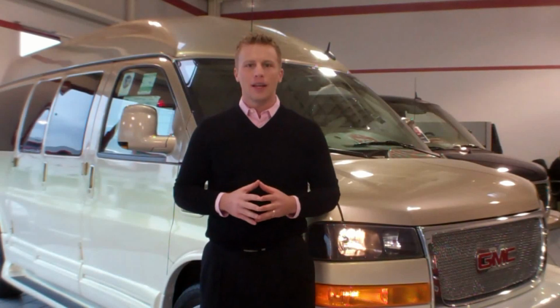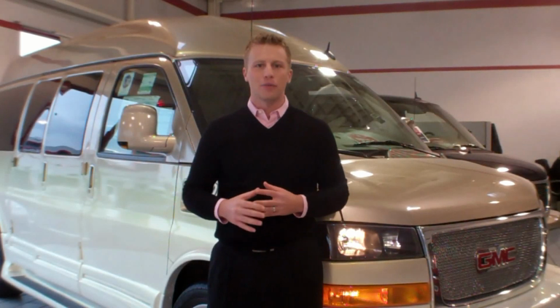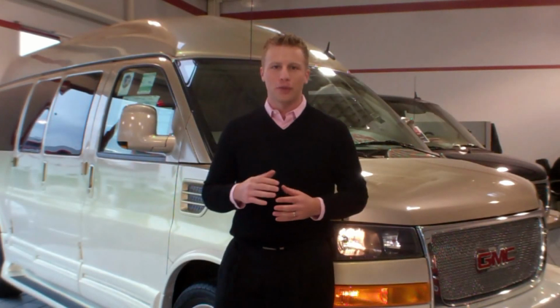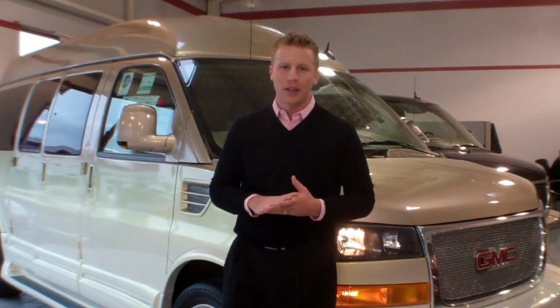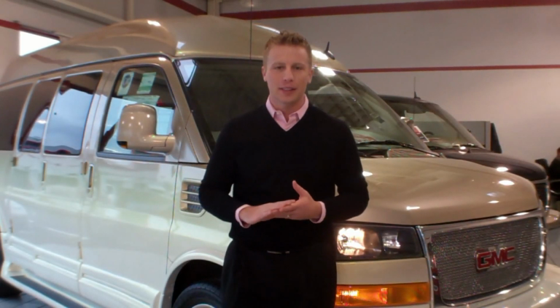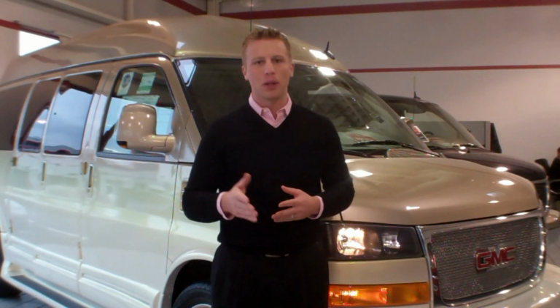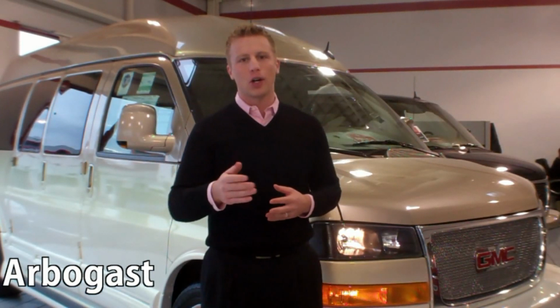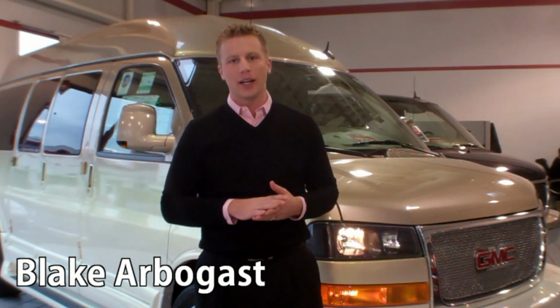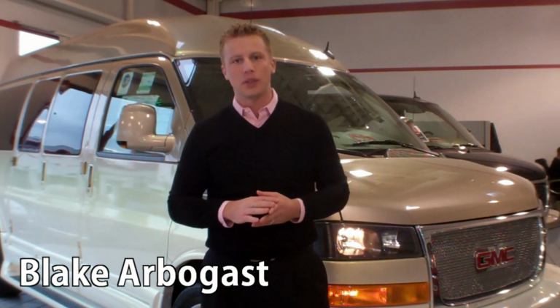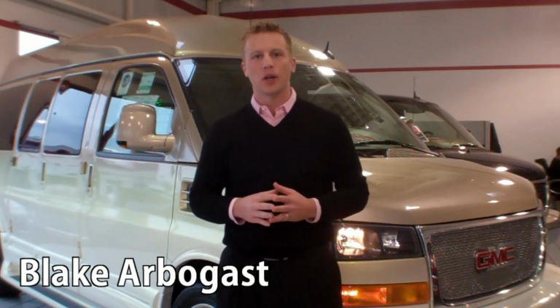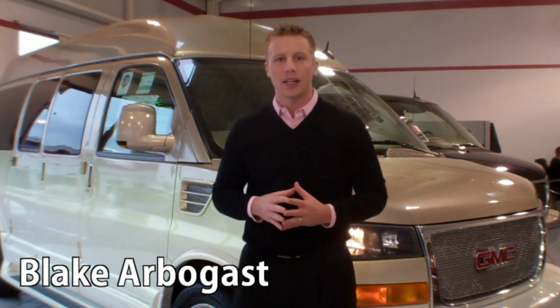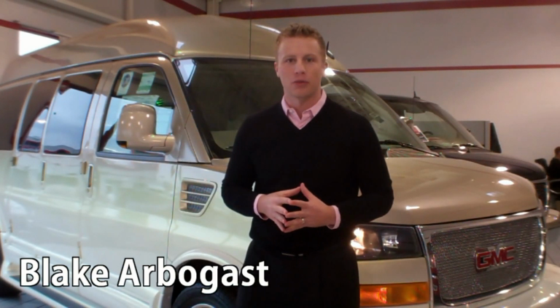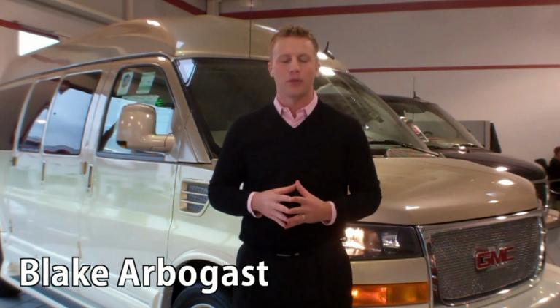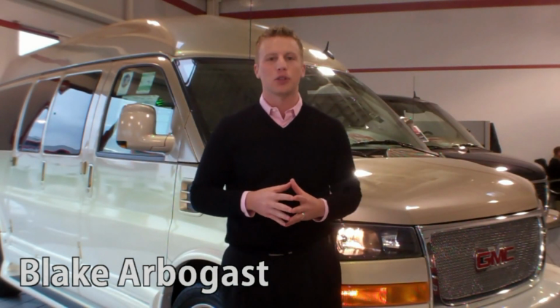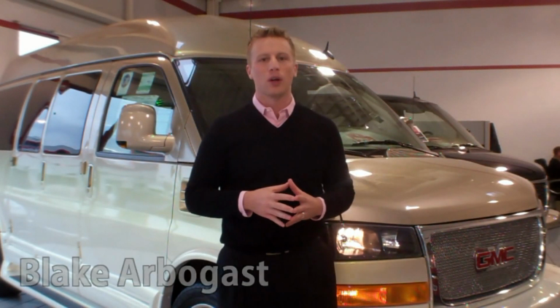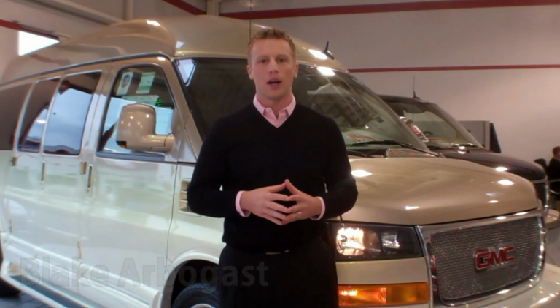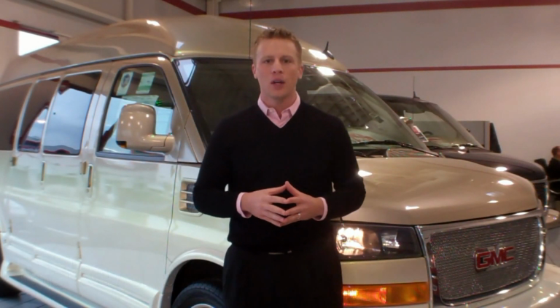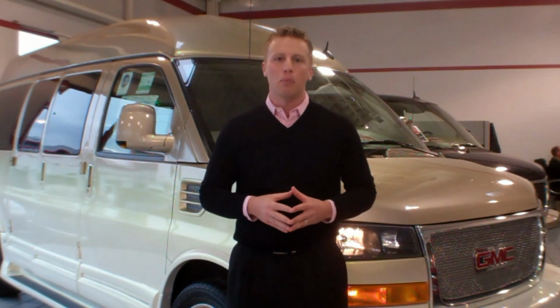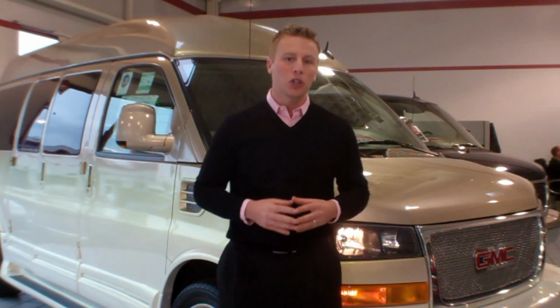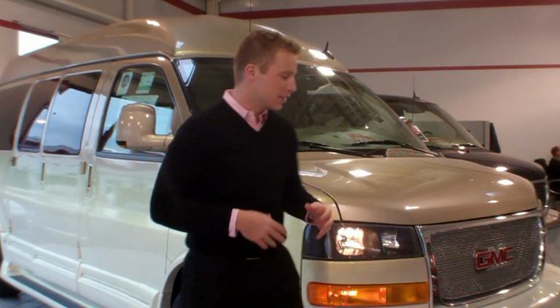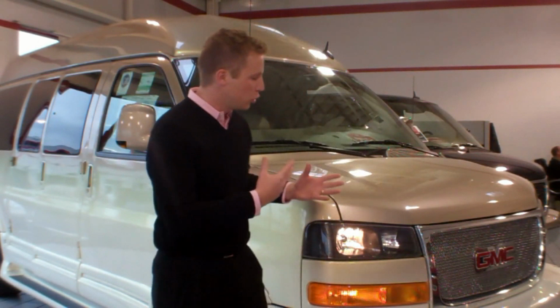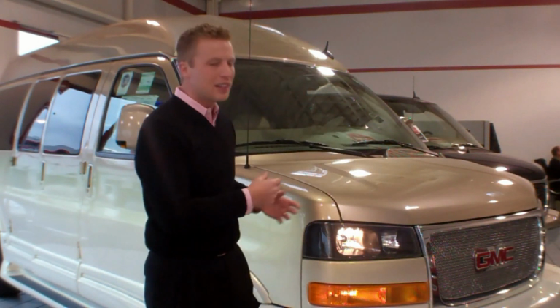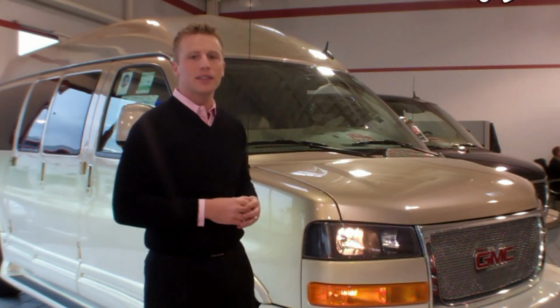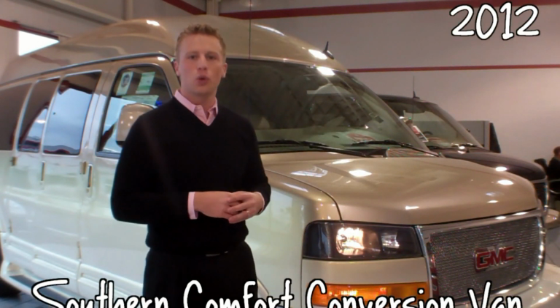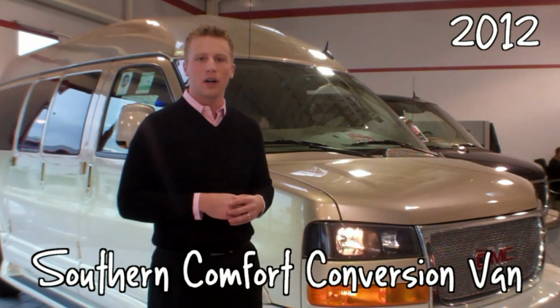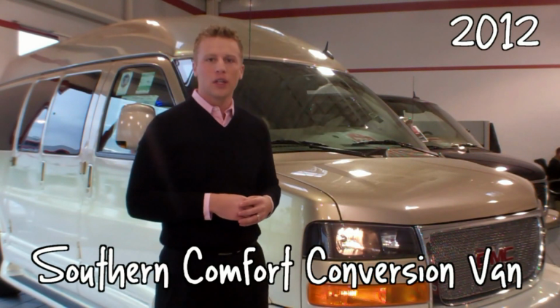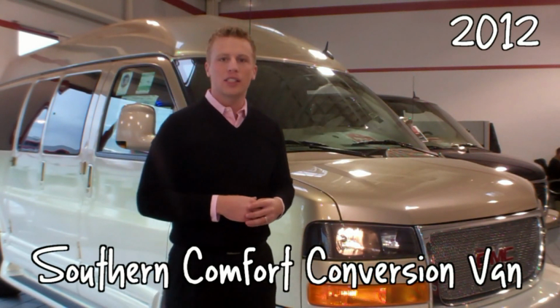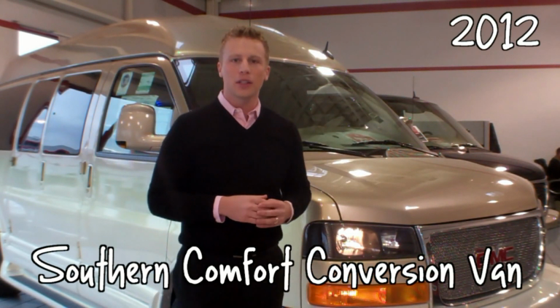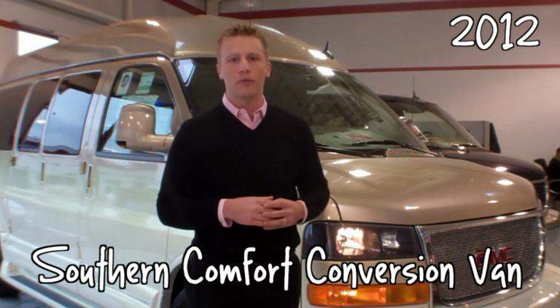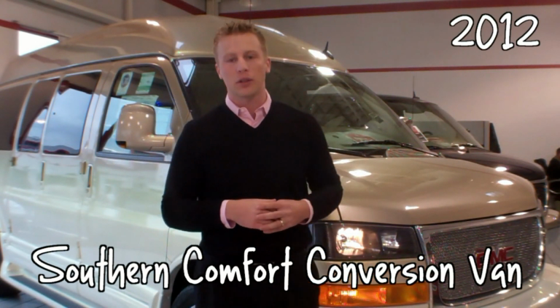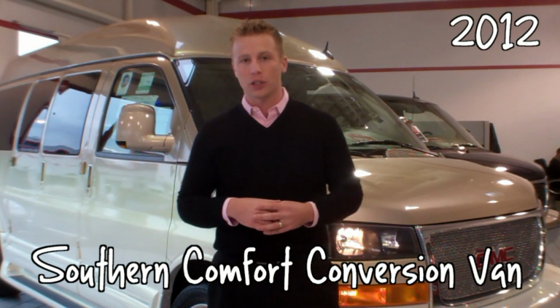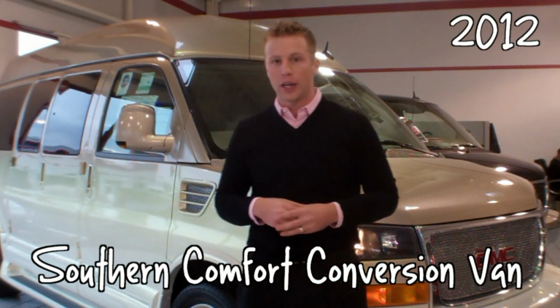Hey Conversion Van fans, this is Blake Arbogast with Dave Arbogast Conversion Vans in Troy, Ohio, bringing you this 2012 Southern Comfort Conversion Van.